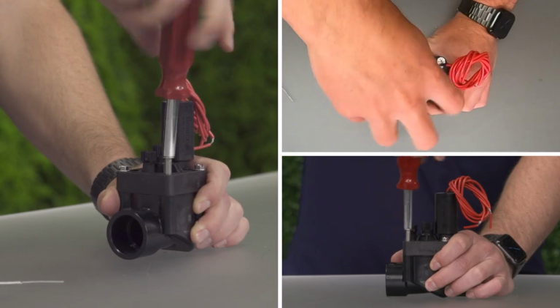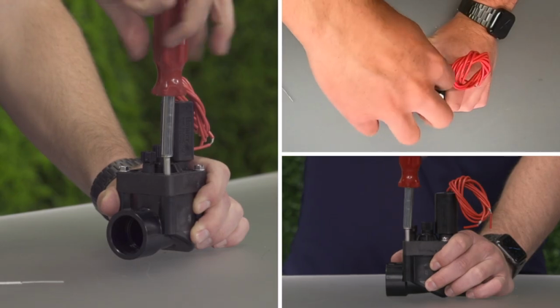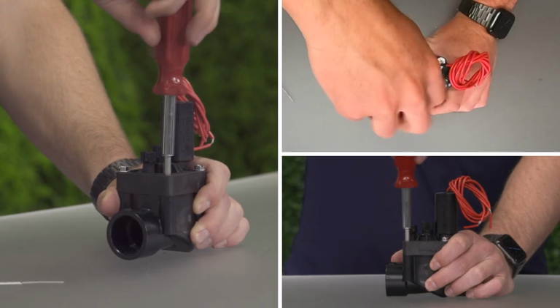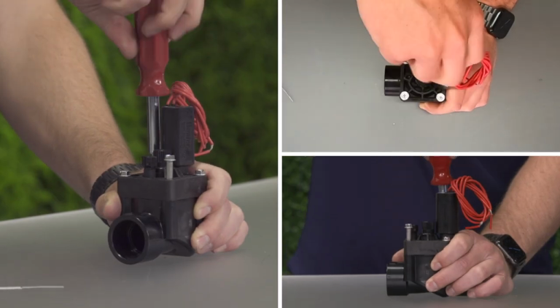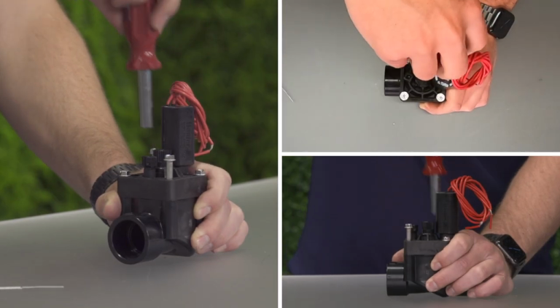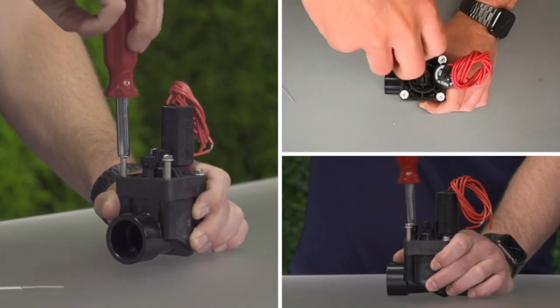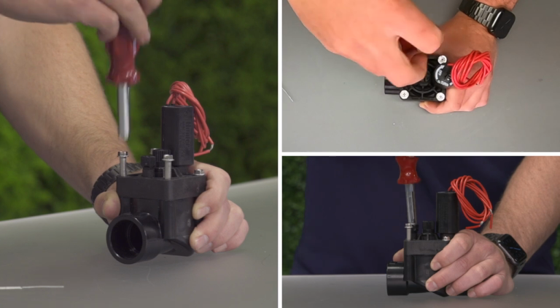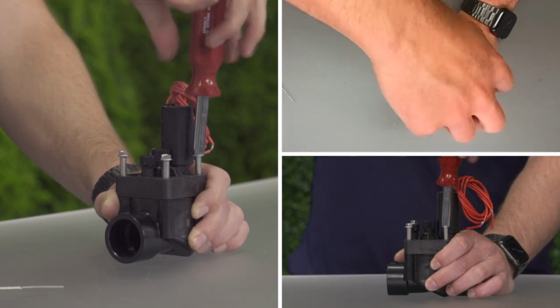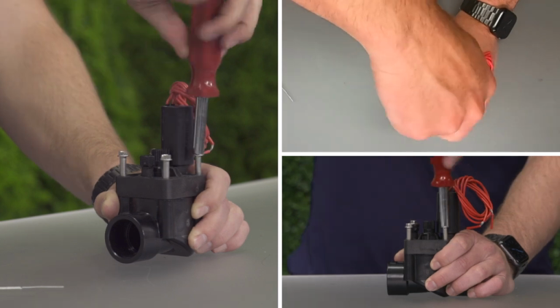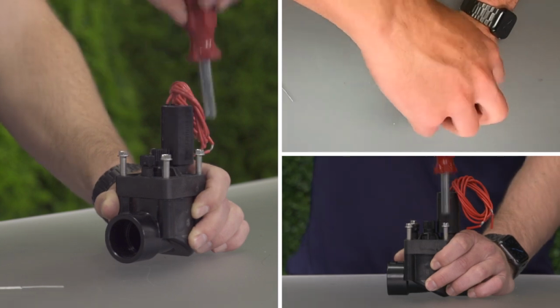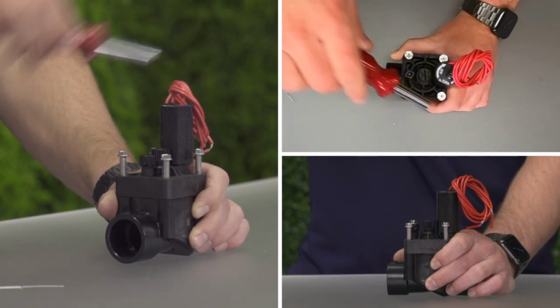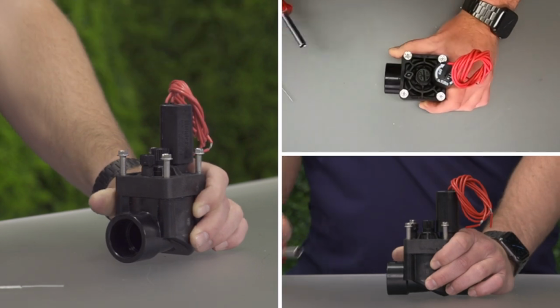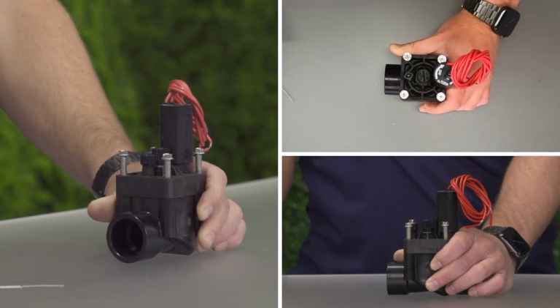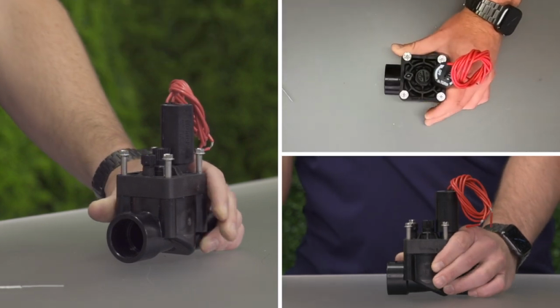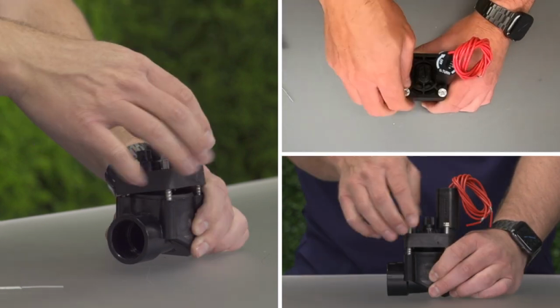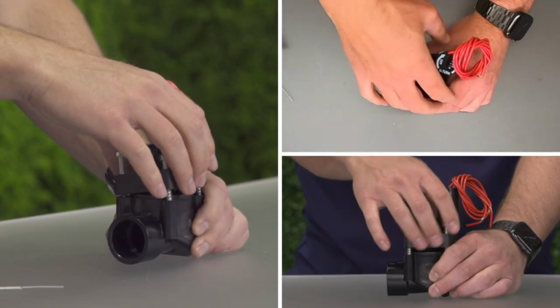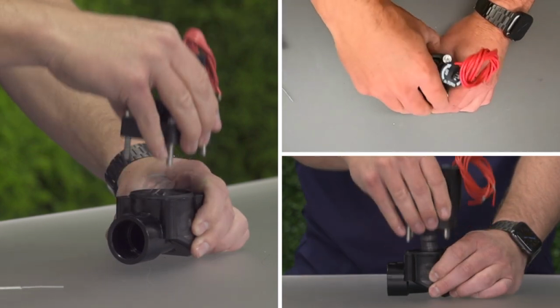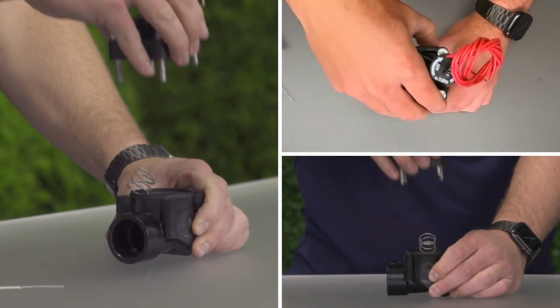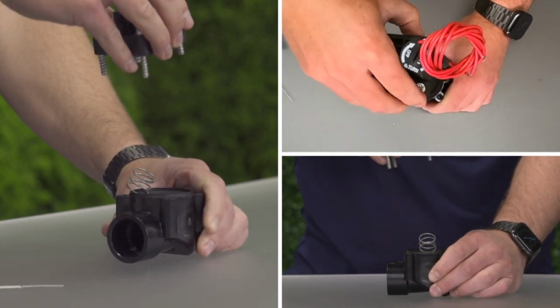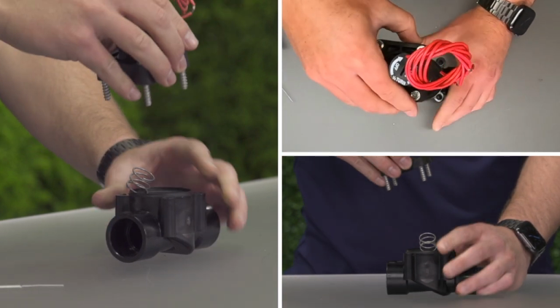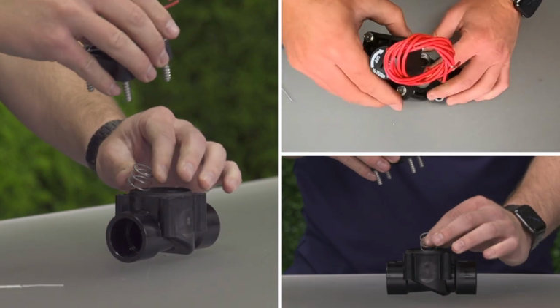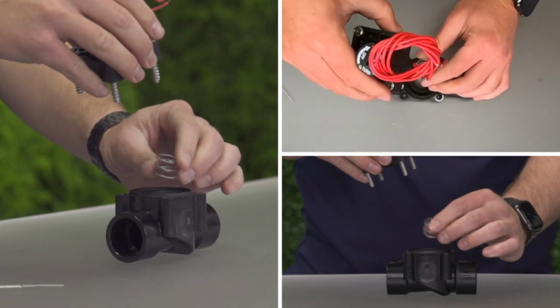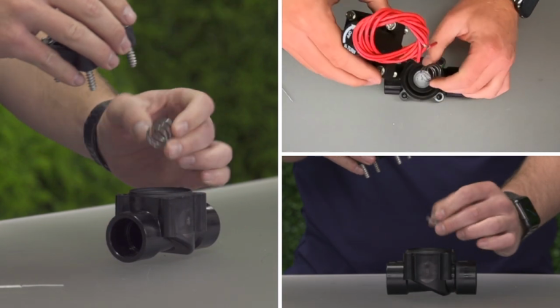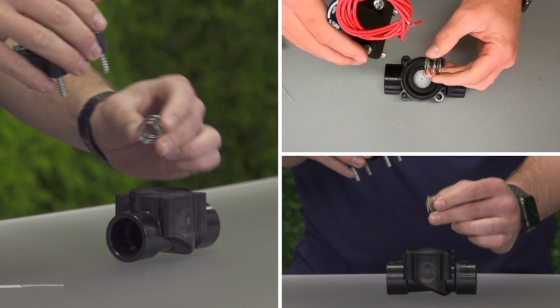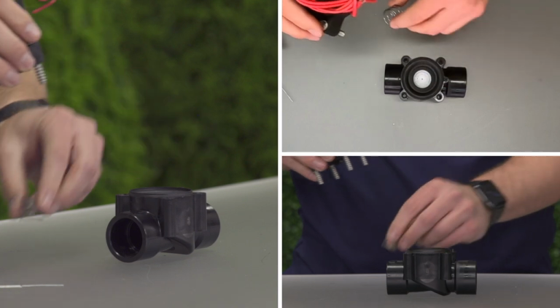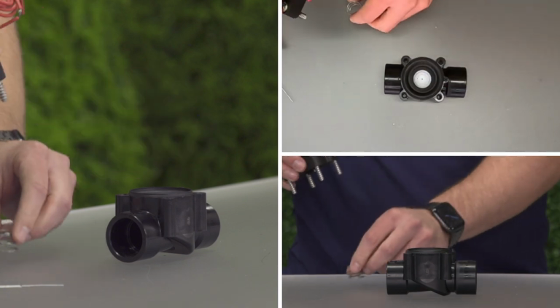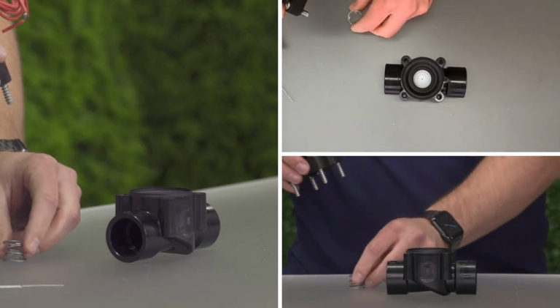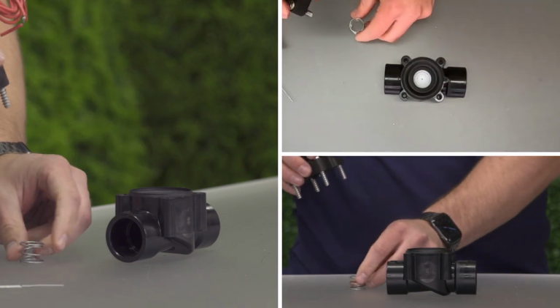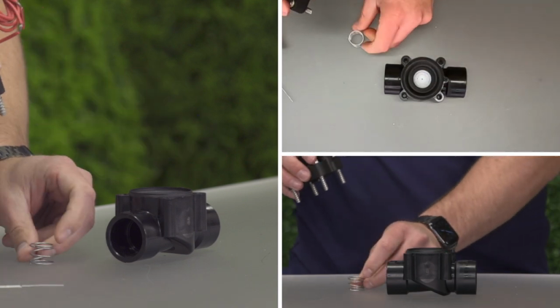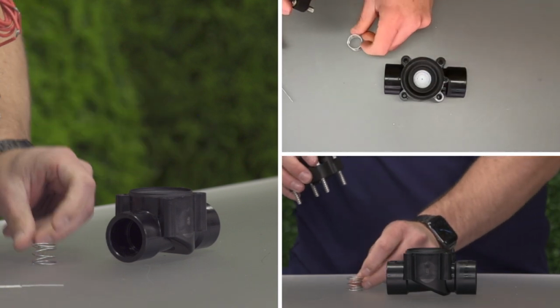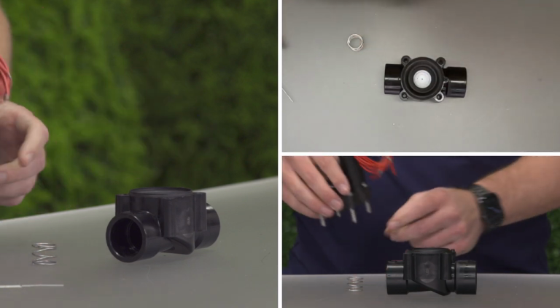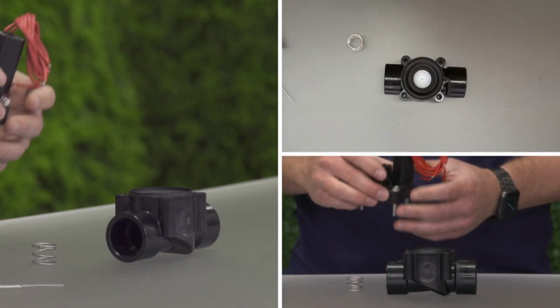Remove the screws, the captive bolts, located on top of the valve bonnet. Remove the bonnet top with the solenoid, diaphragm, spring, and support ring.